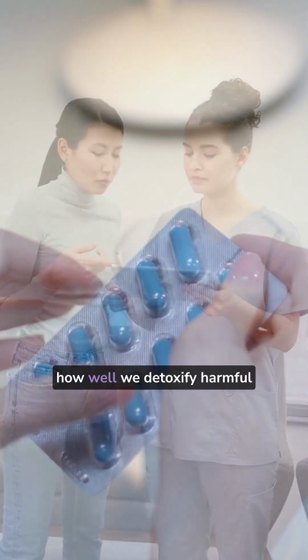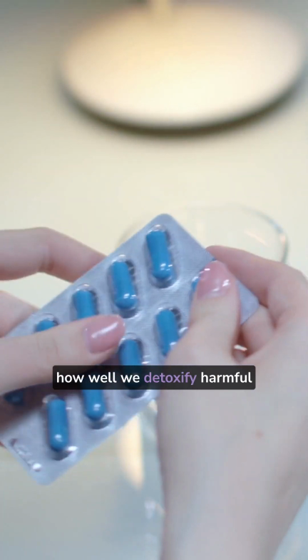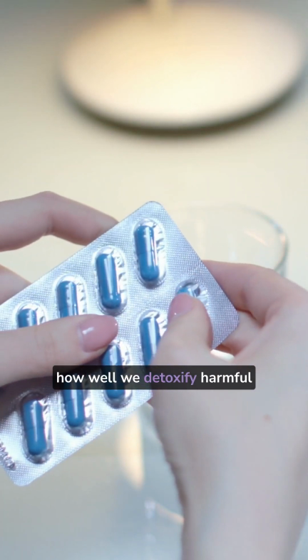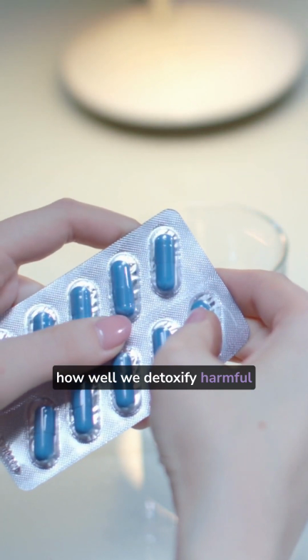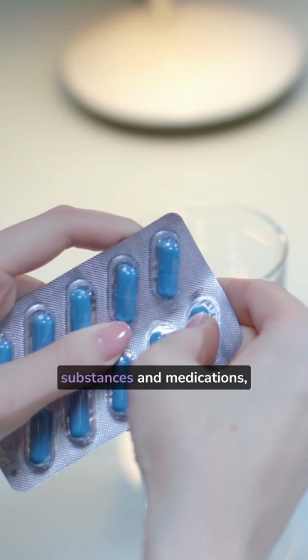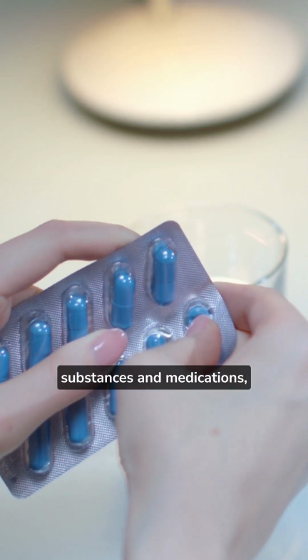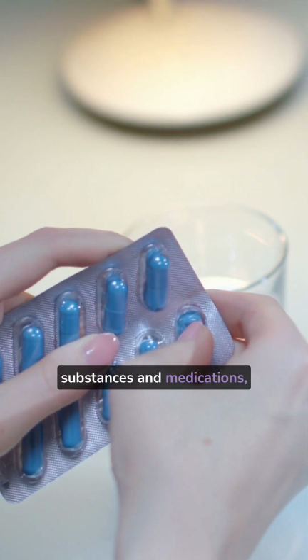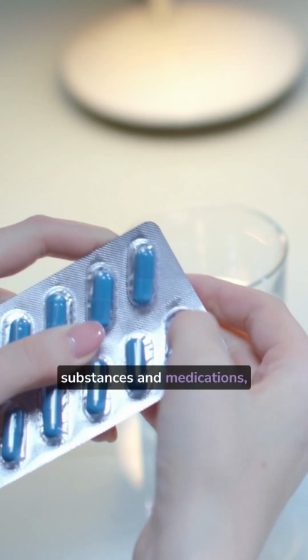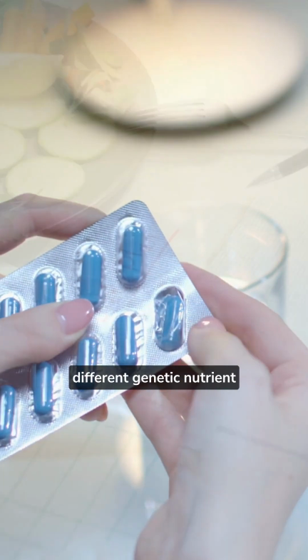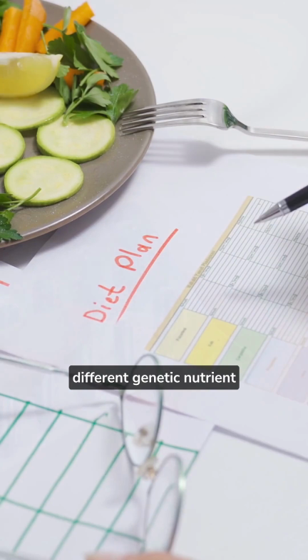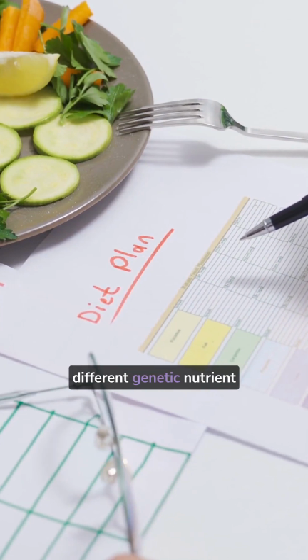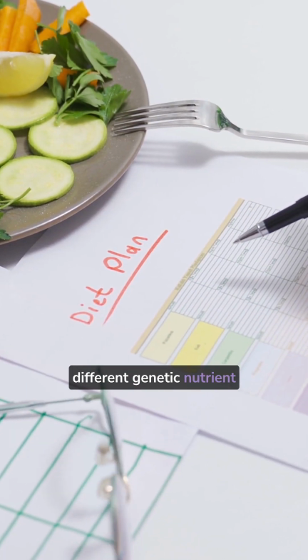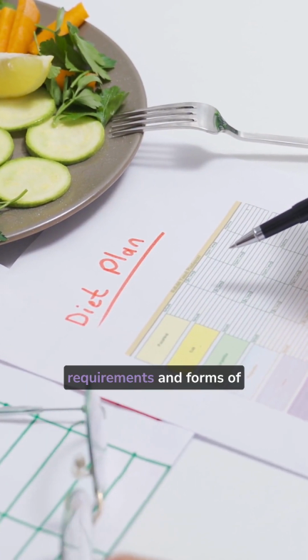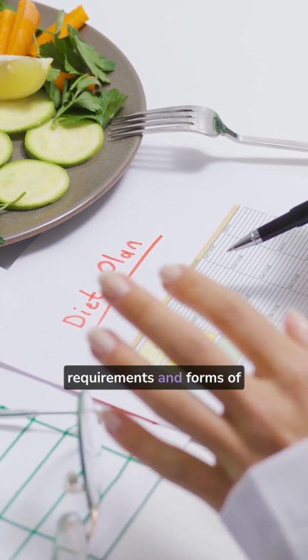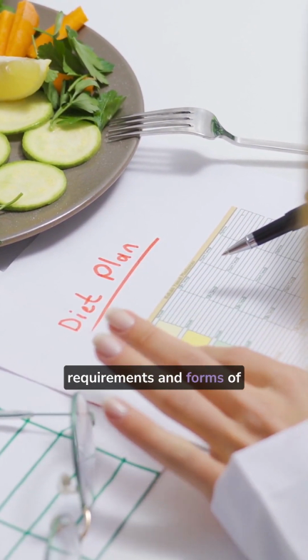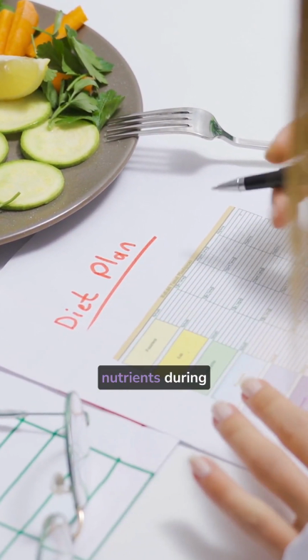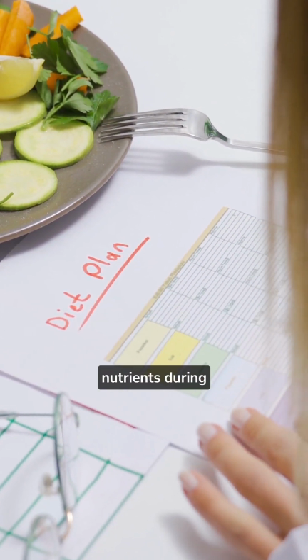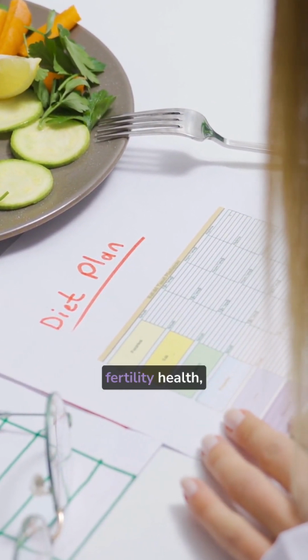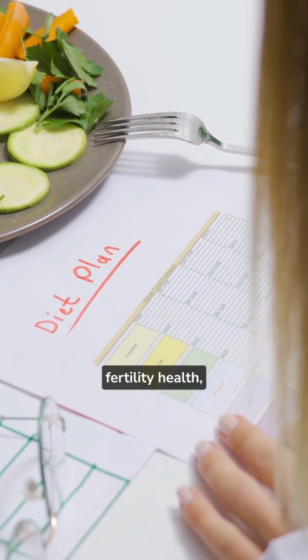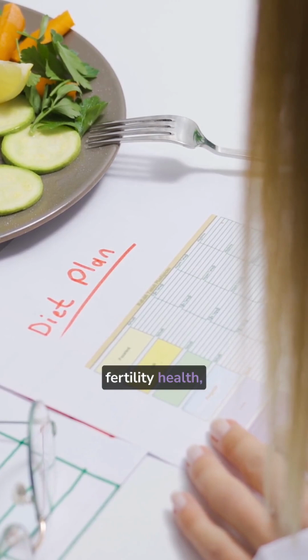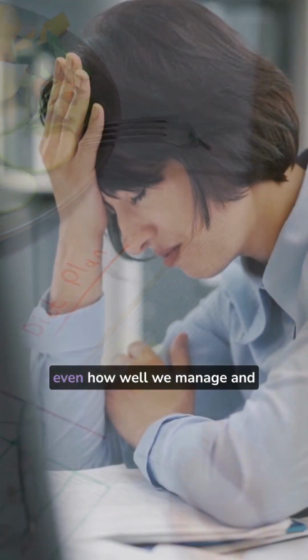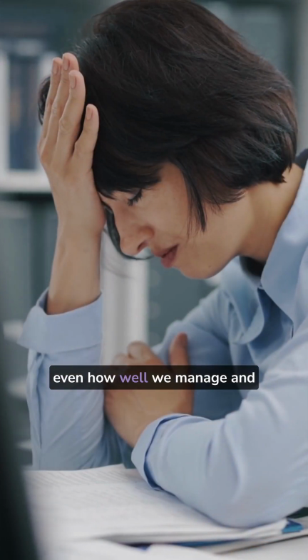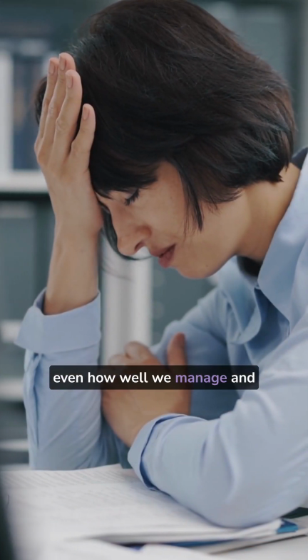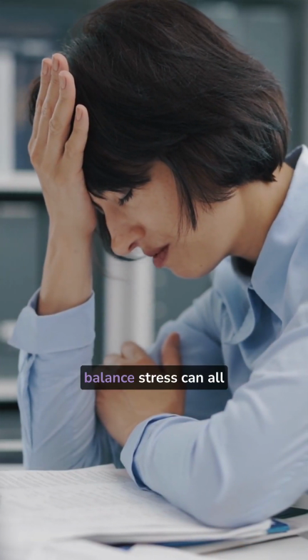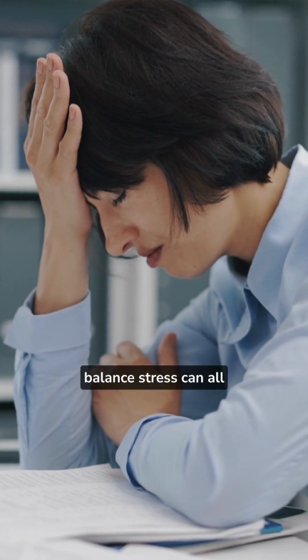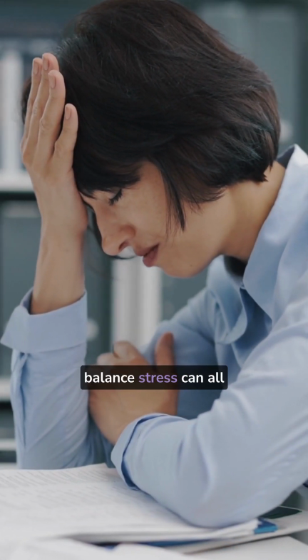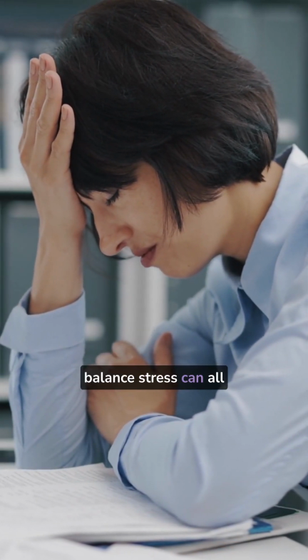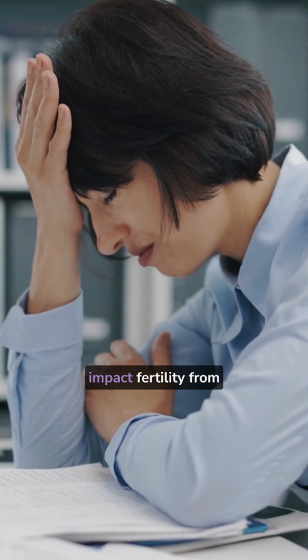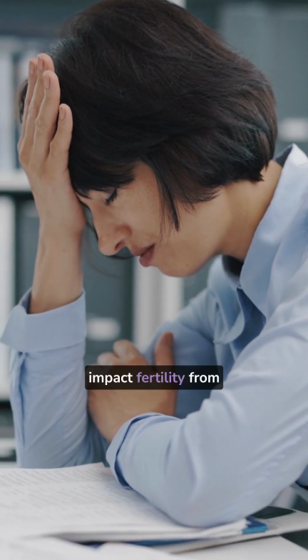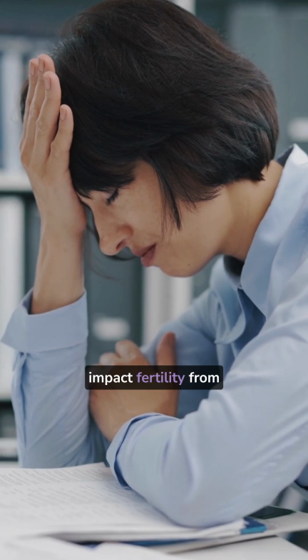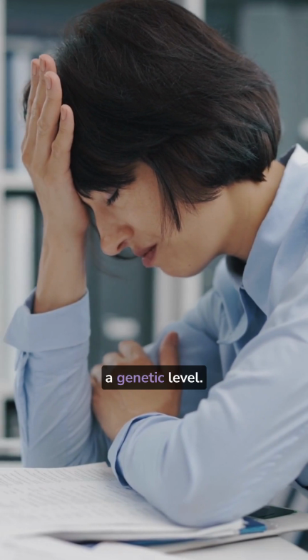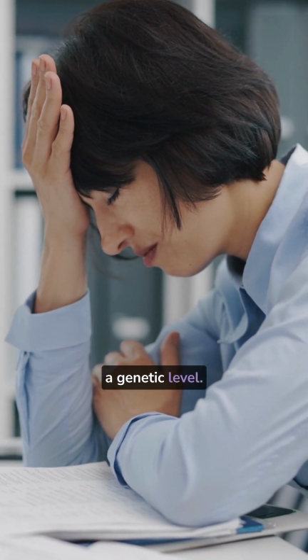It also covers how well we detoxify harmful substances and medications, different genetic nutrient requirements and forms of nutrients during fertility health, and even how well we manage and balance stress — all of which can impact fertility from a genetic level.